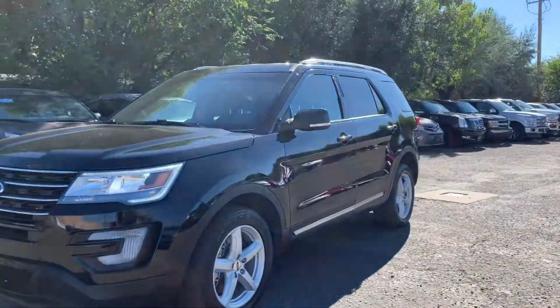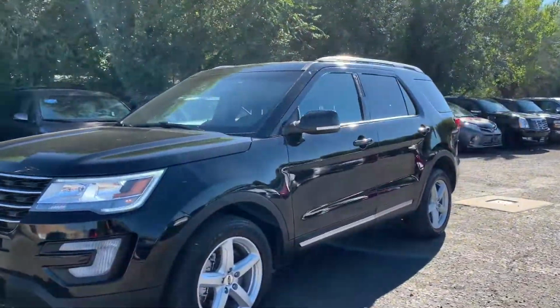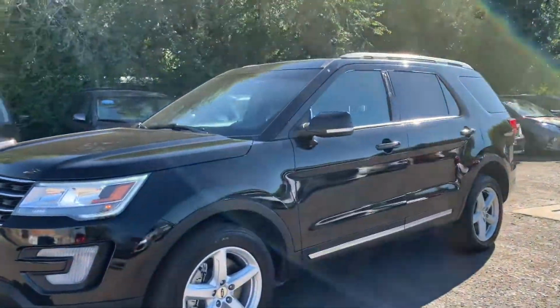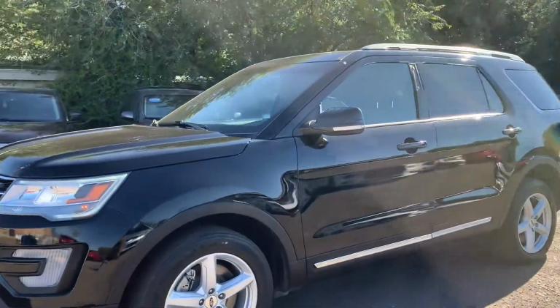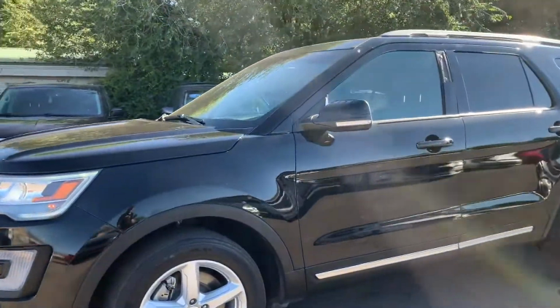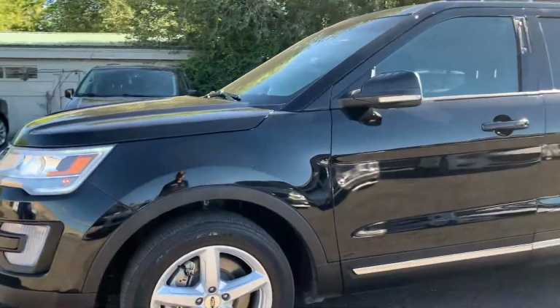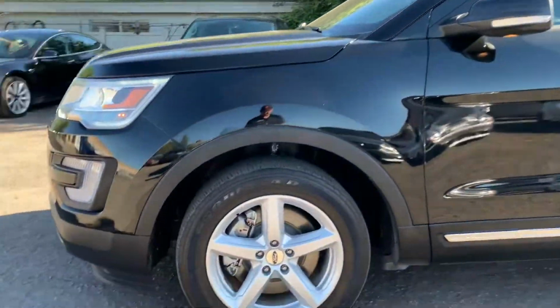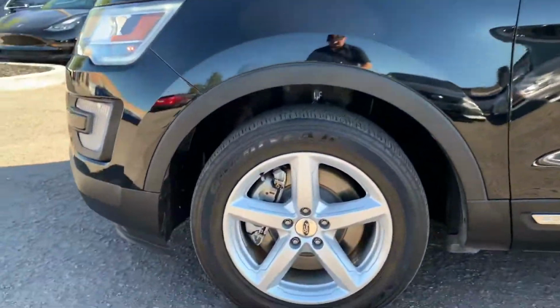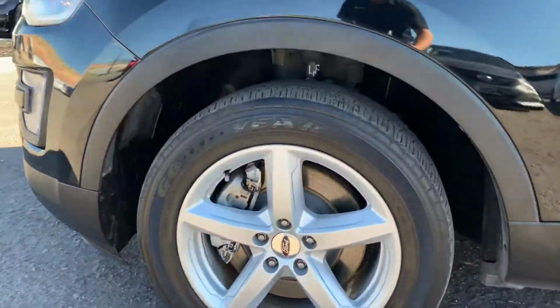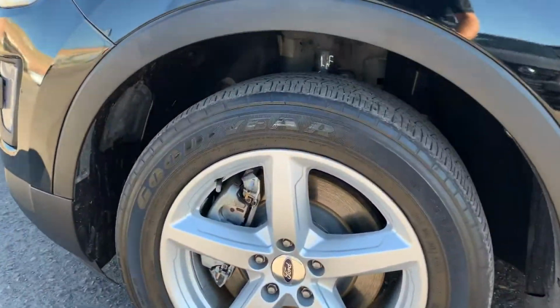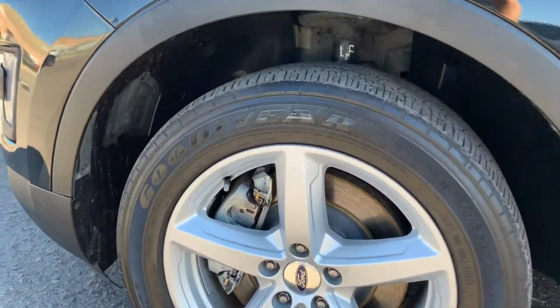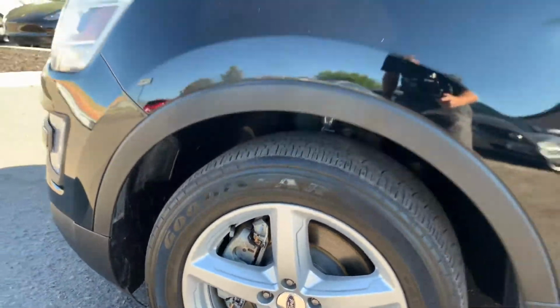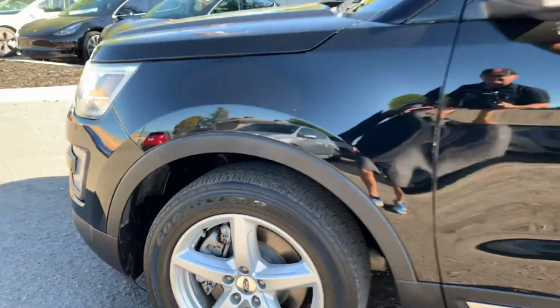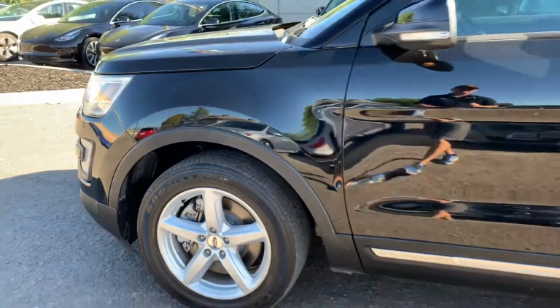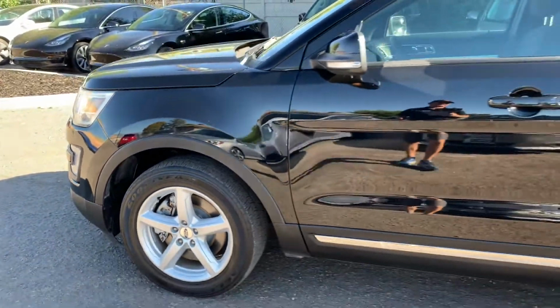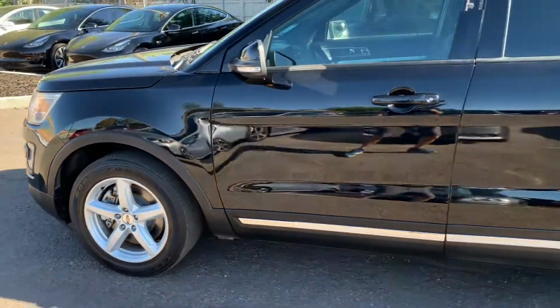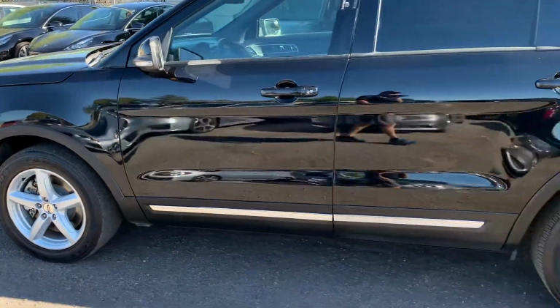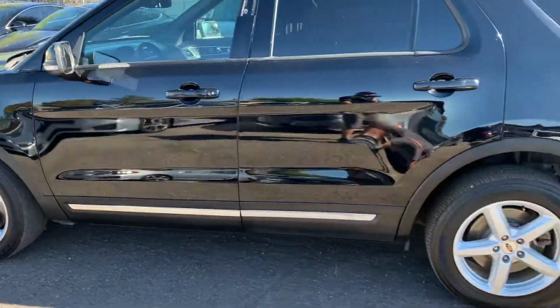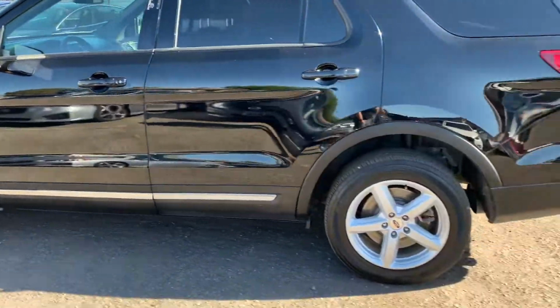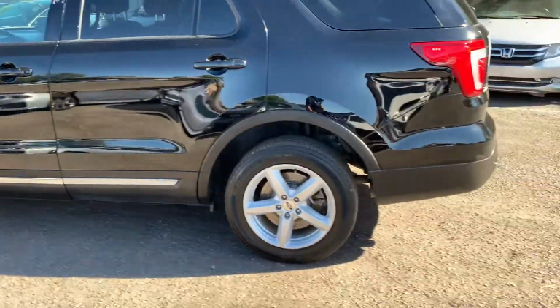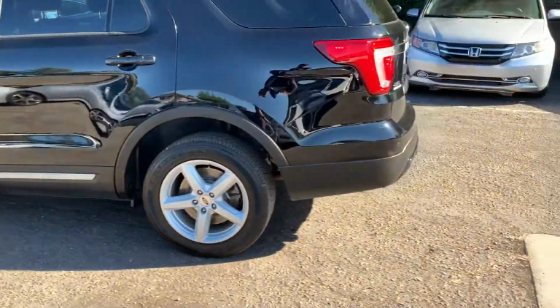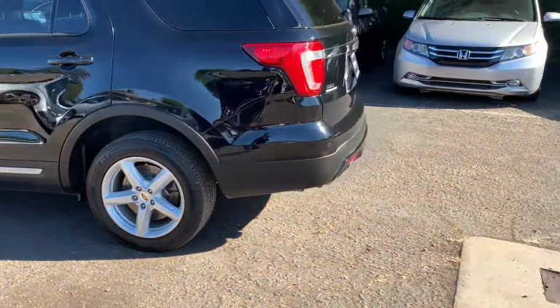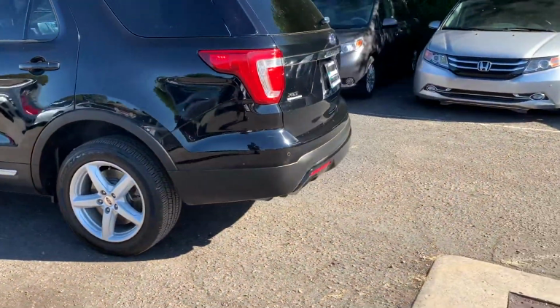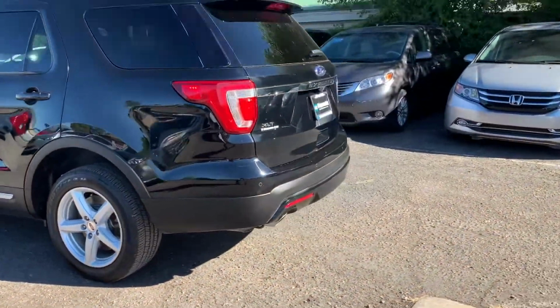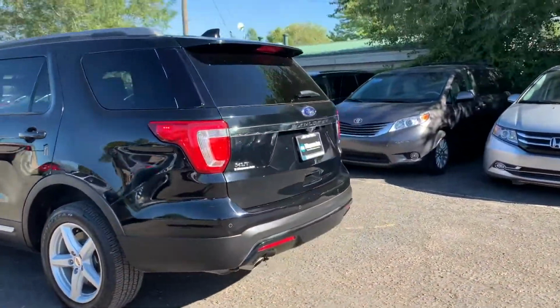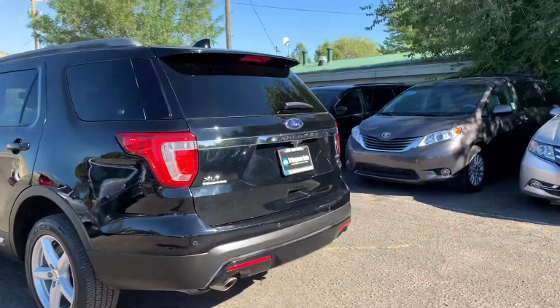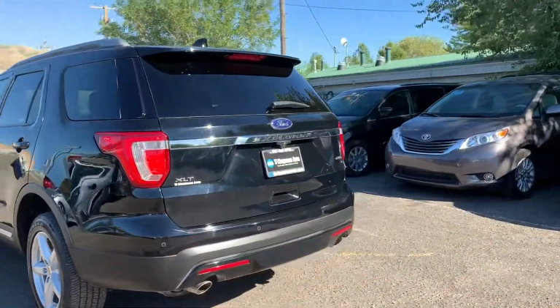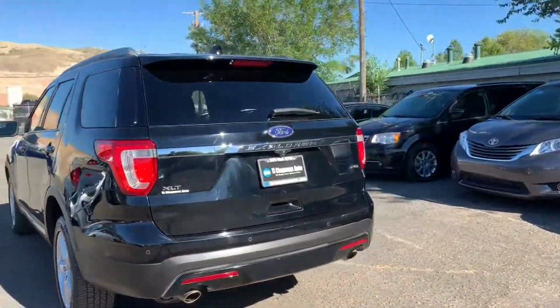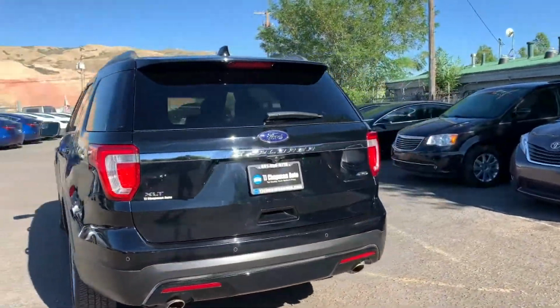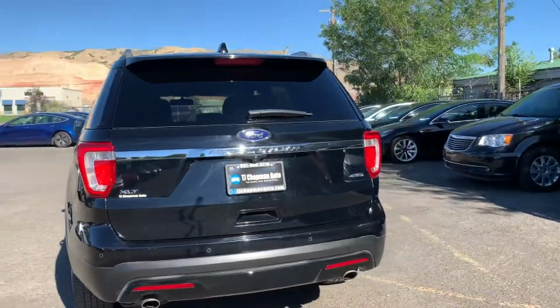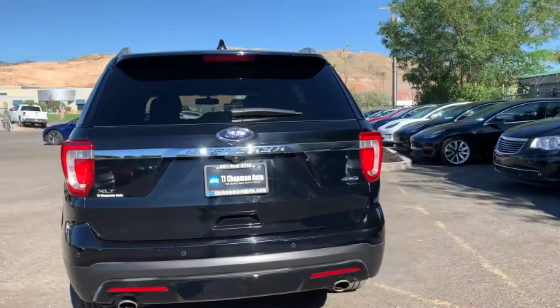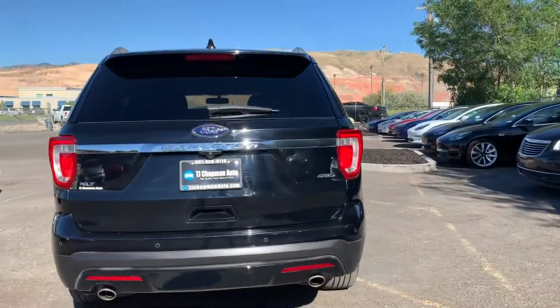It does have the alloy wheels, and the keyless entry touchpad, and dual exhaust.